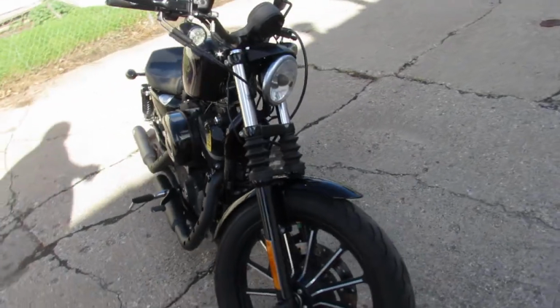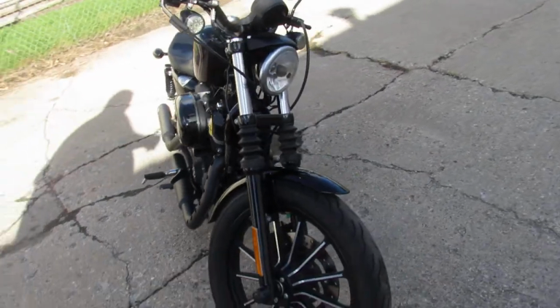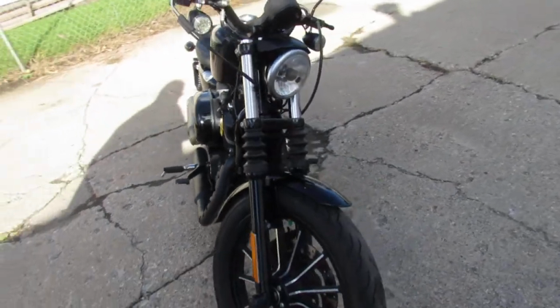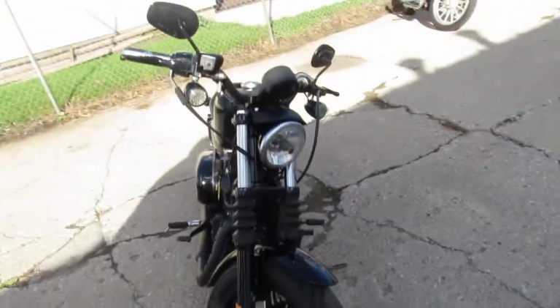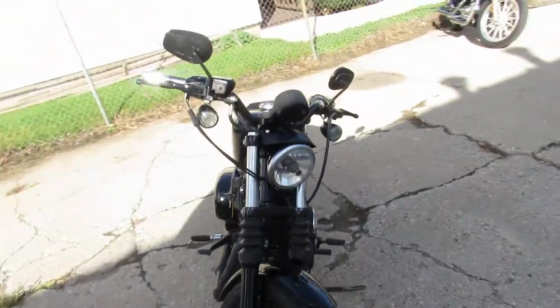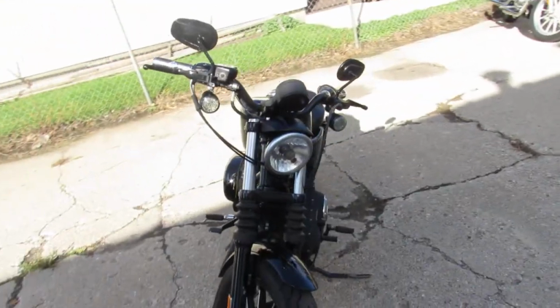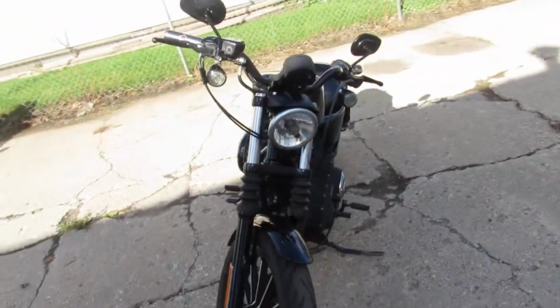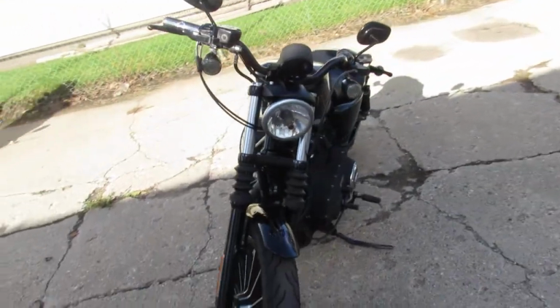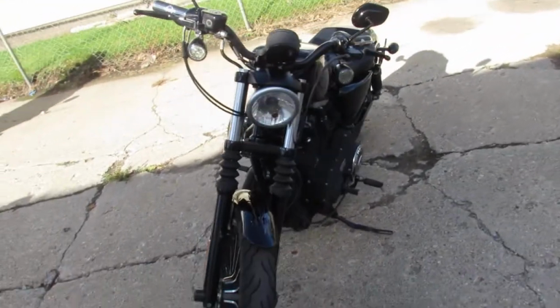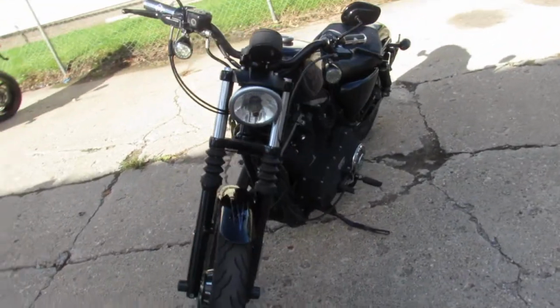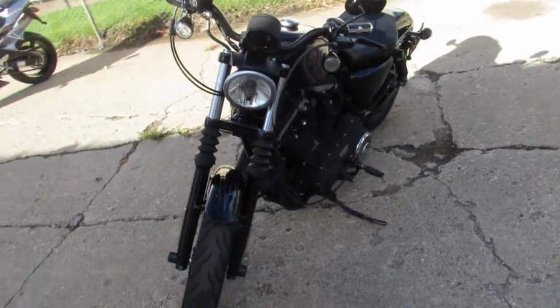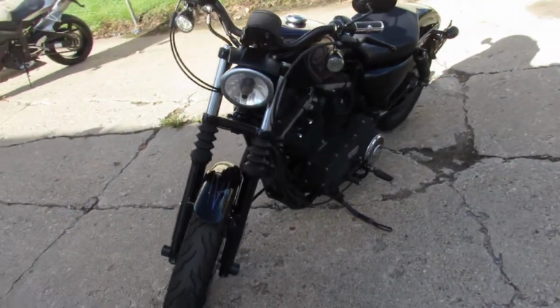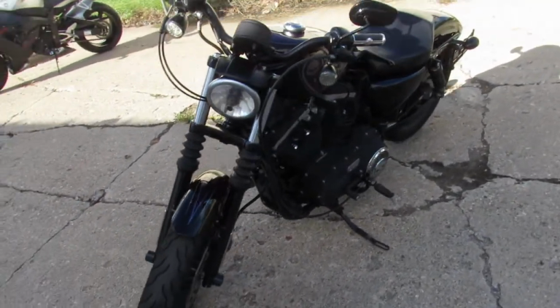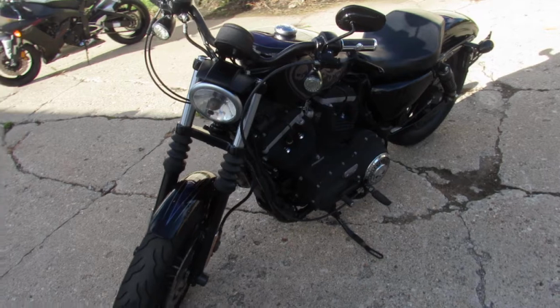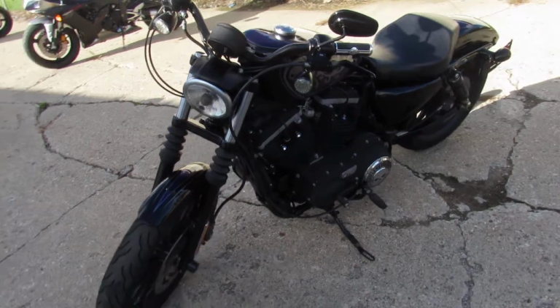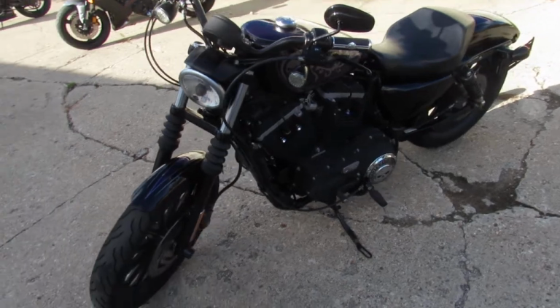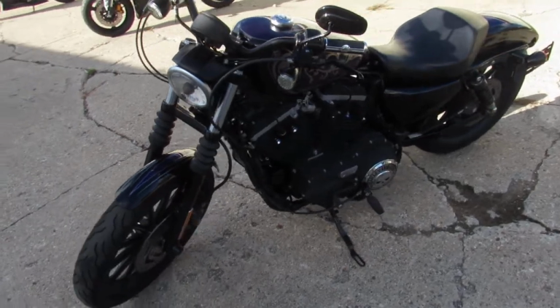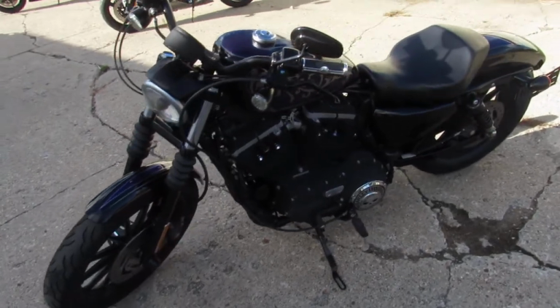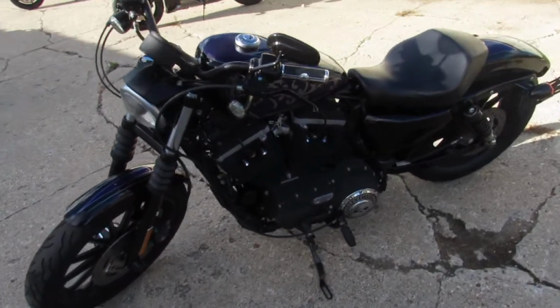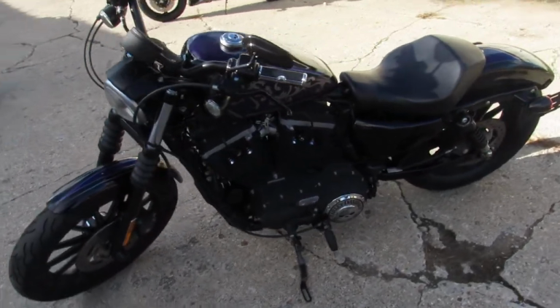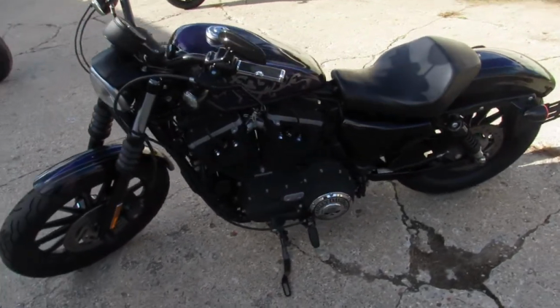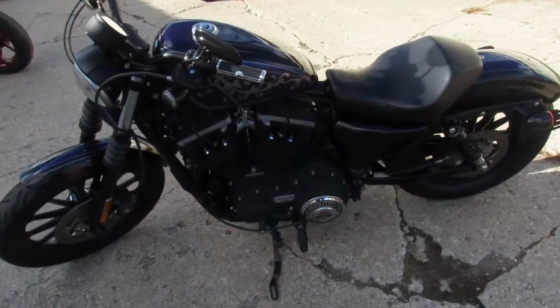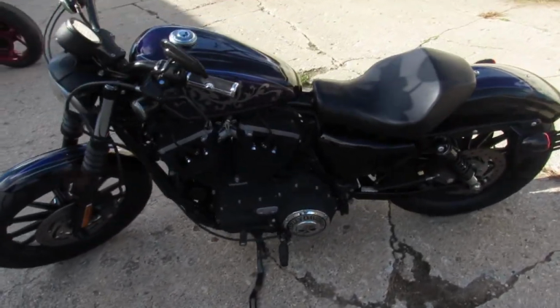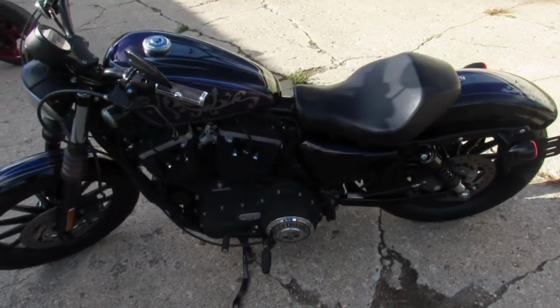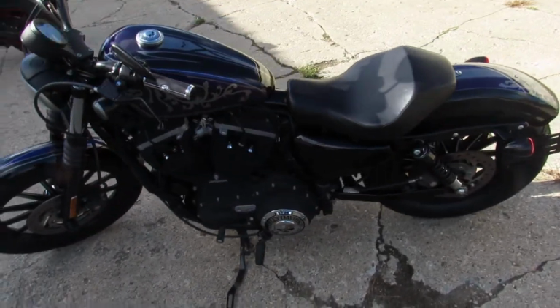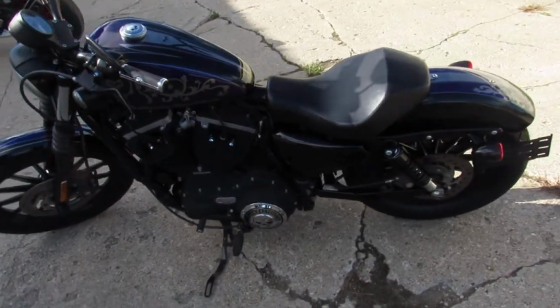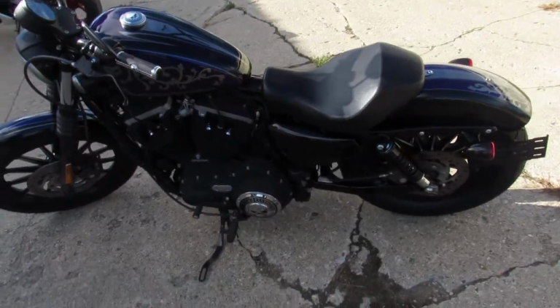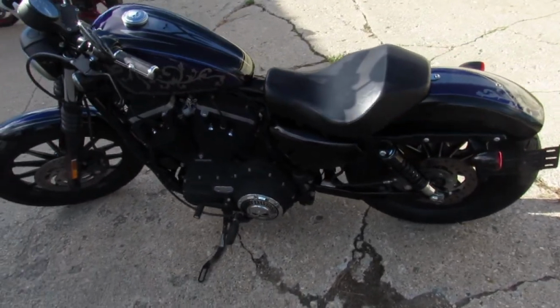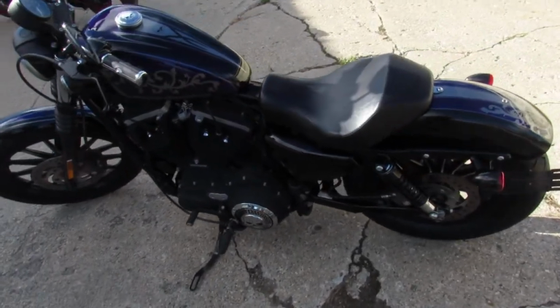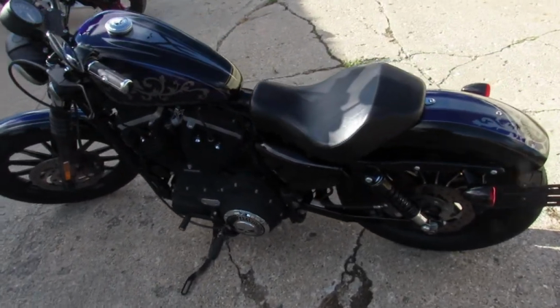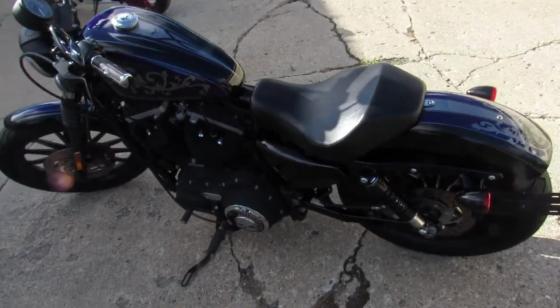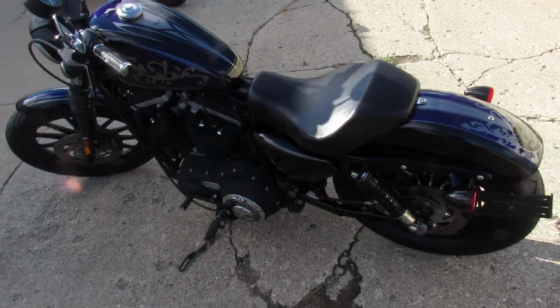Just serviced at the dealership, inspected, all the fluids have been changed. This one's certified and ready to ride. Give us a call, we'll get it done — 810-648-9500.